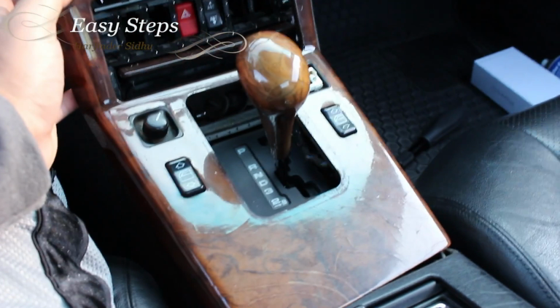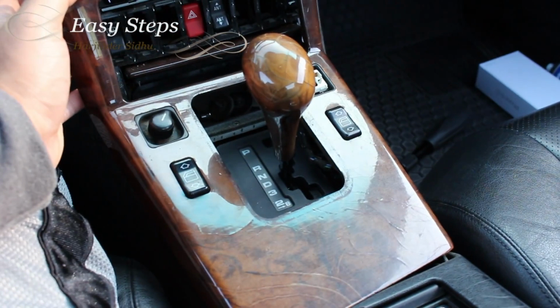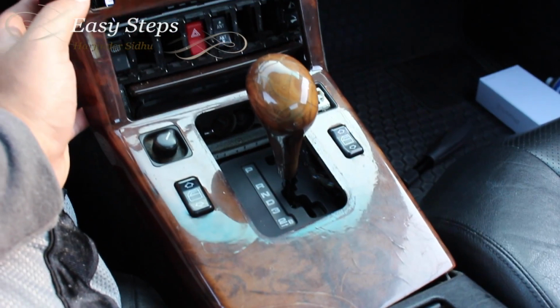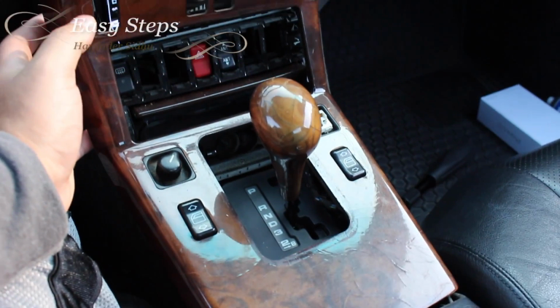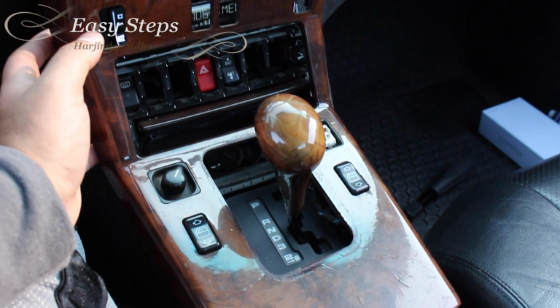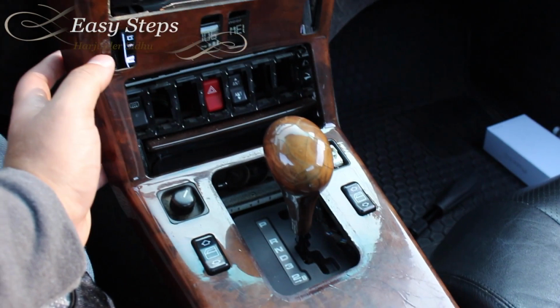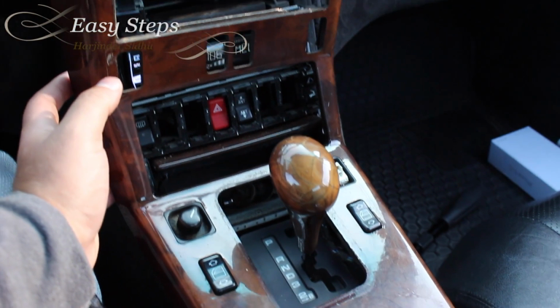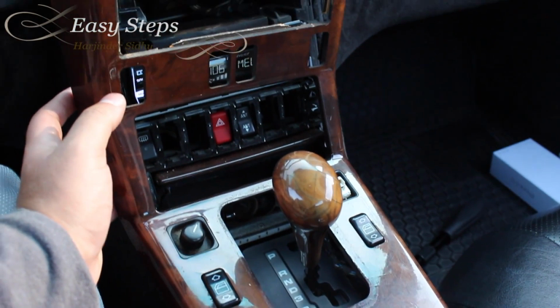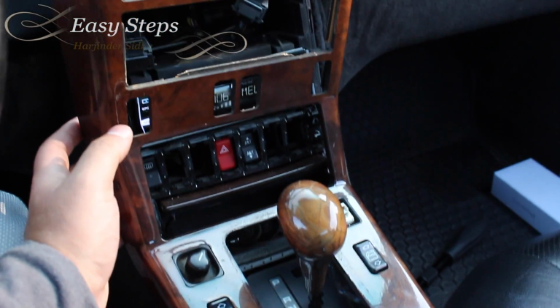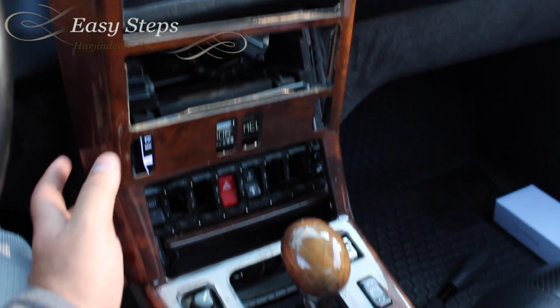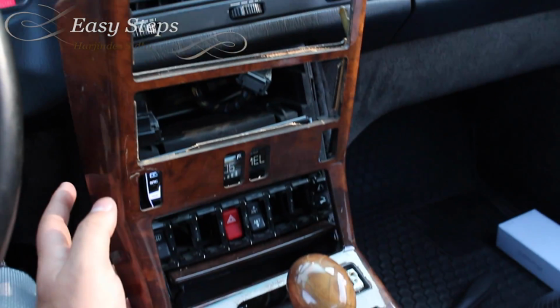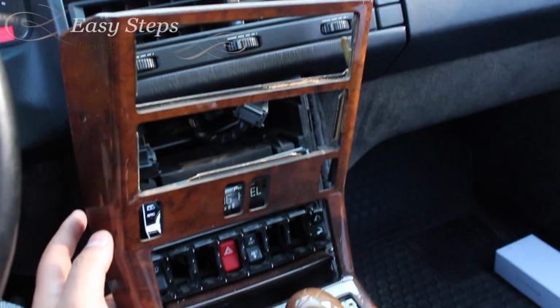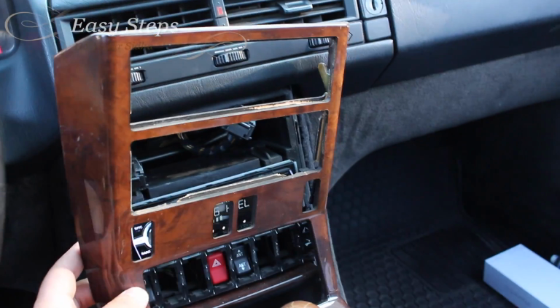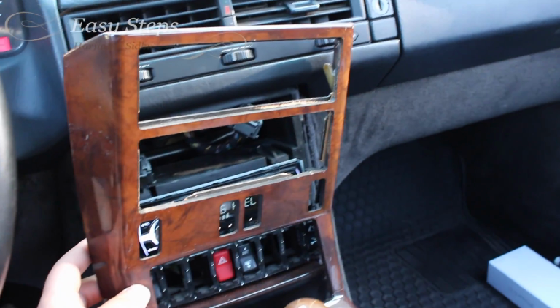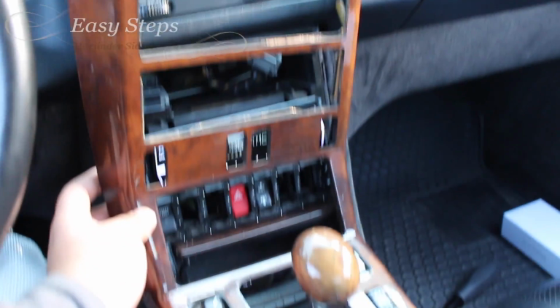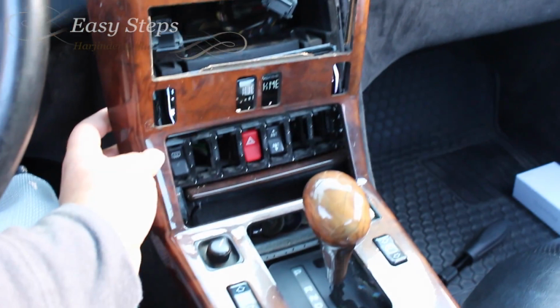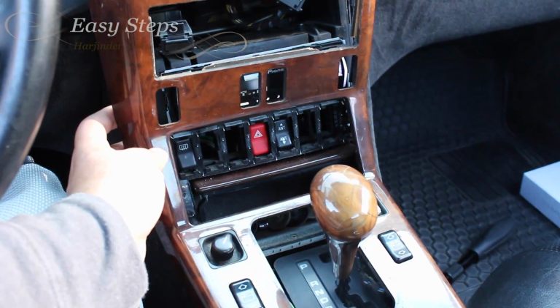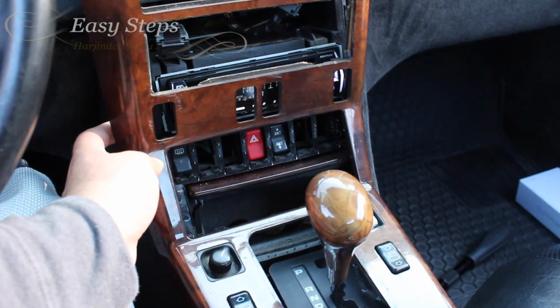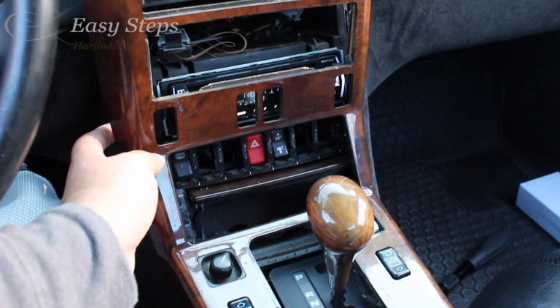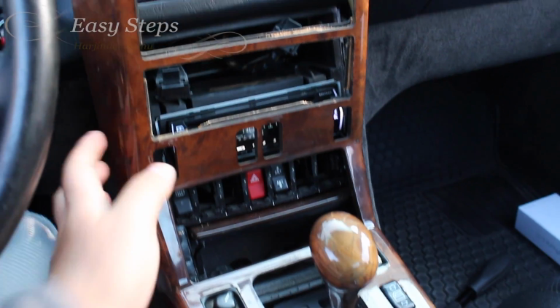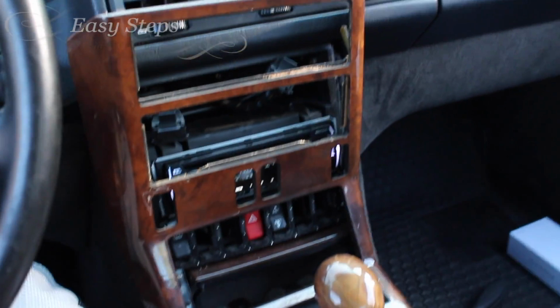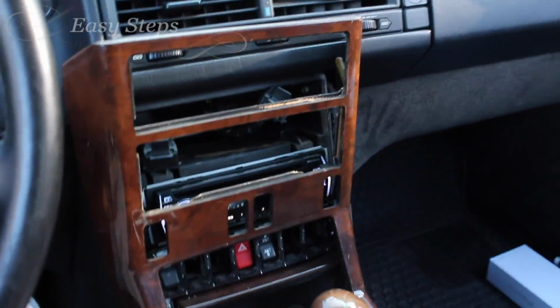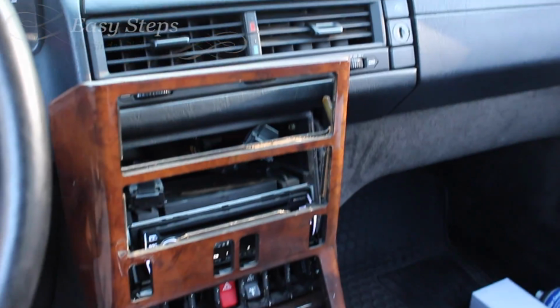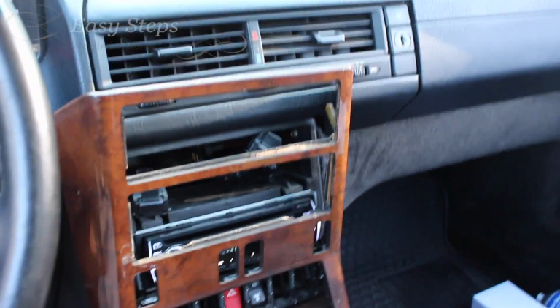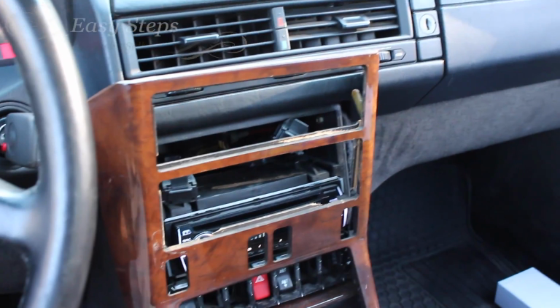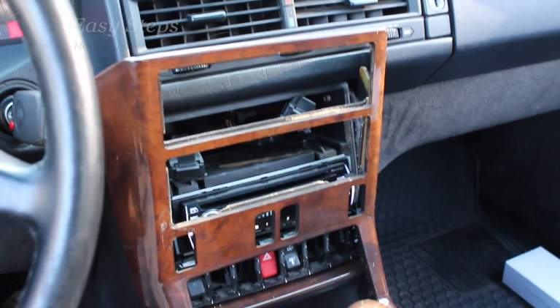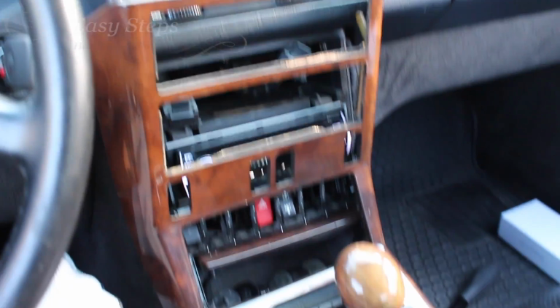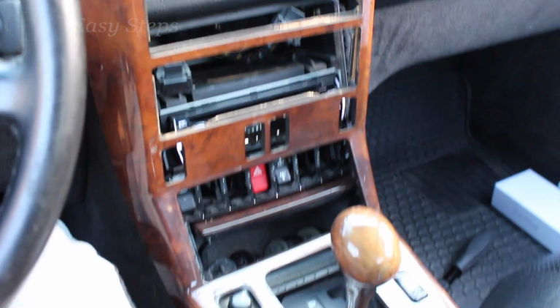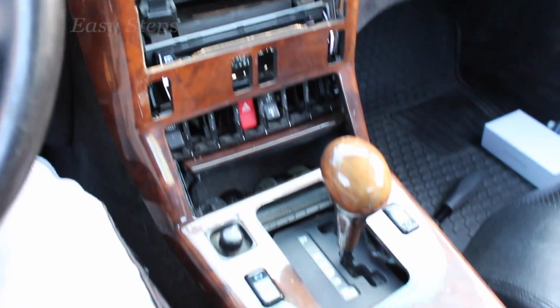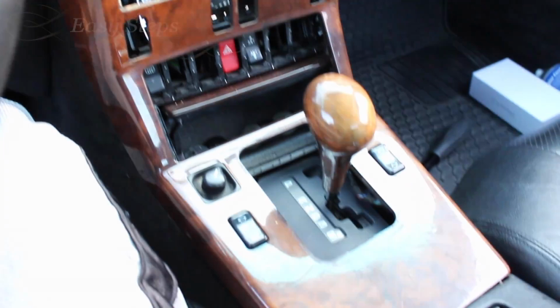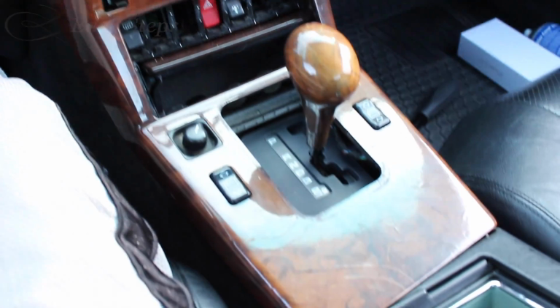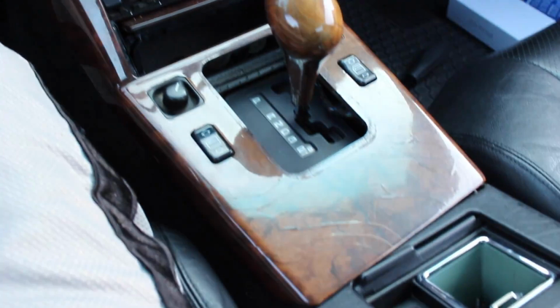I hope you enjoyed my video on how to remove your center console wooden trim on your Mercedes SL-Class R129. If this video has helped you out, please don't forget to hit the like and subscribe button. Thank you.